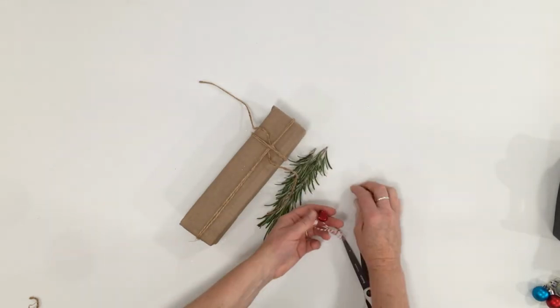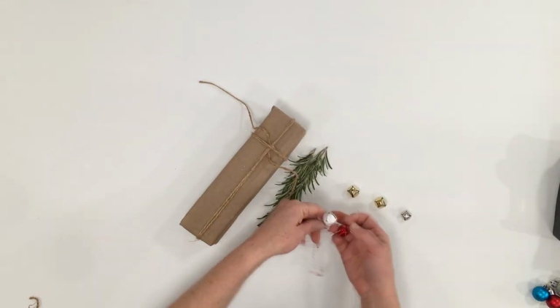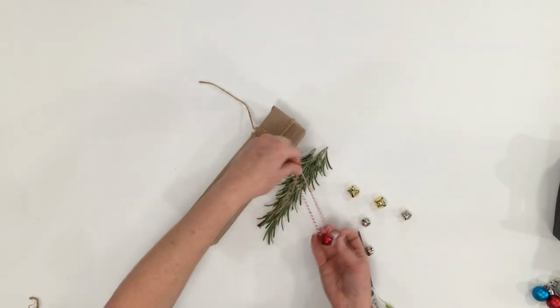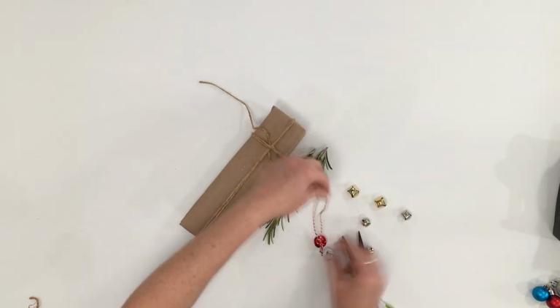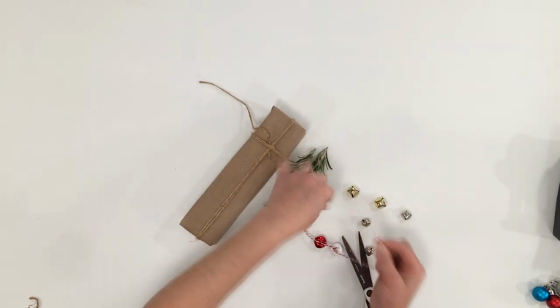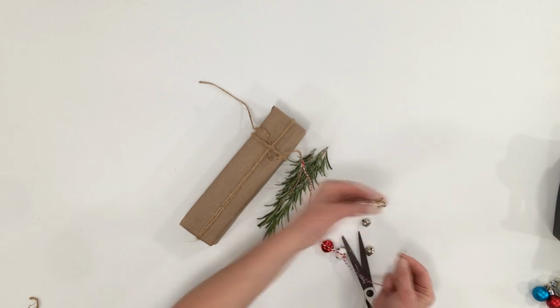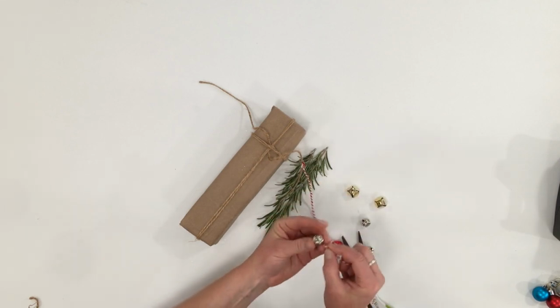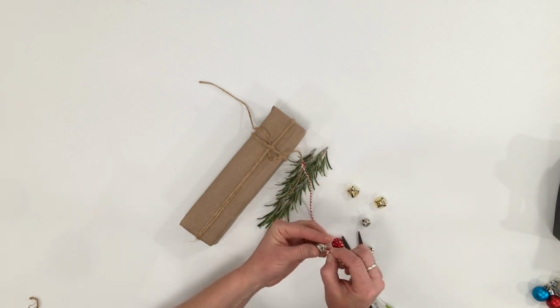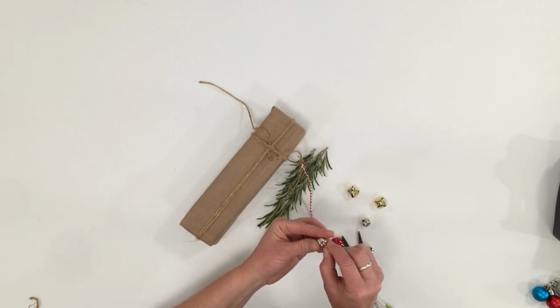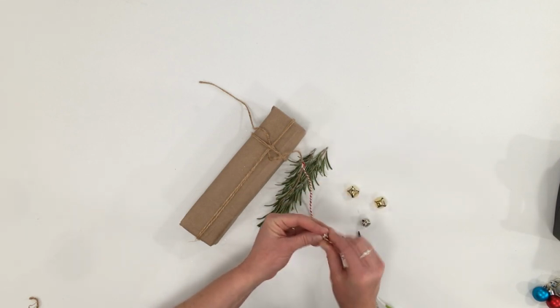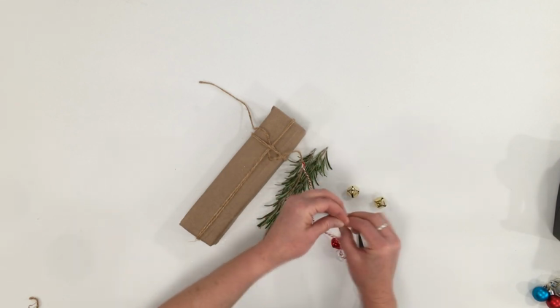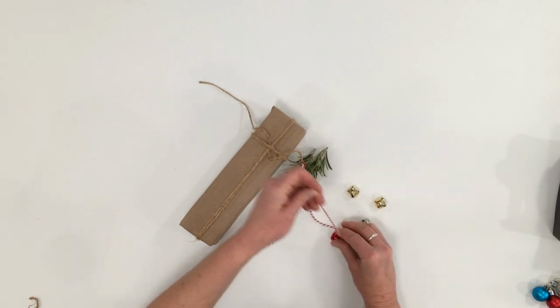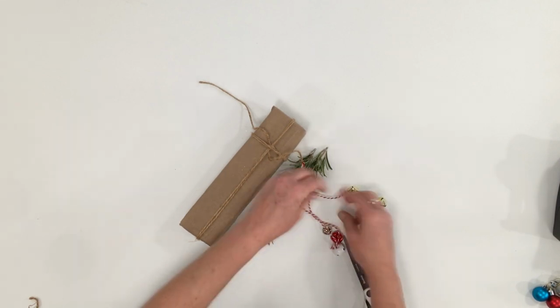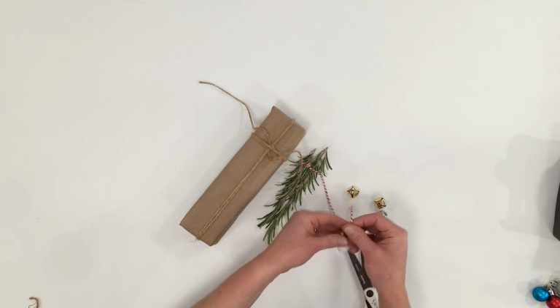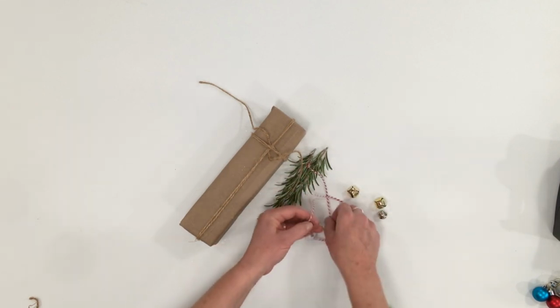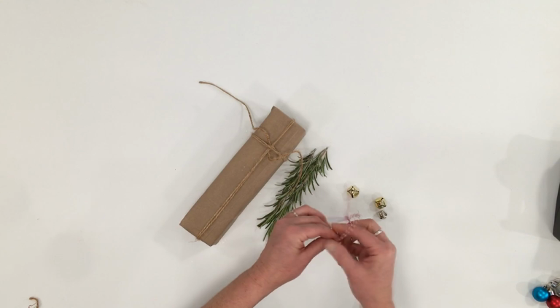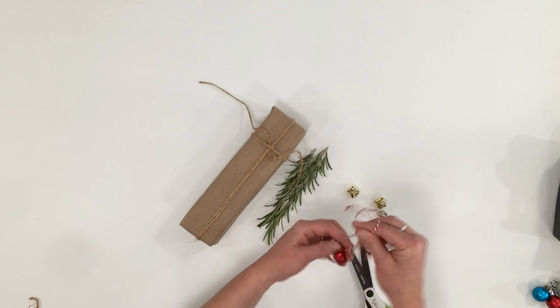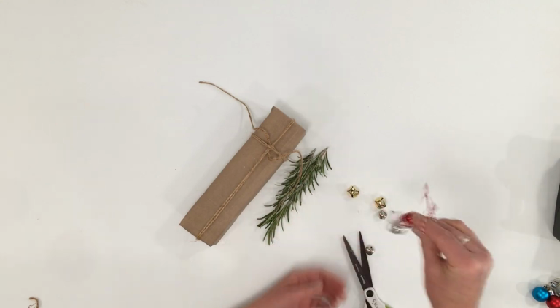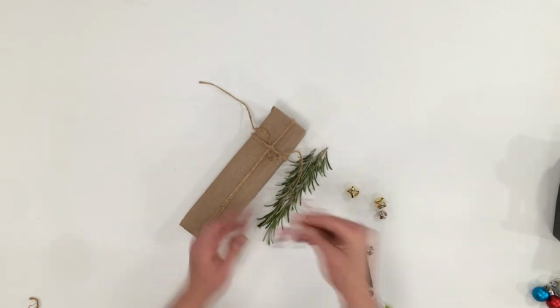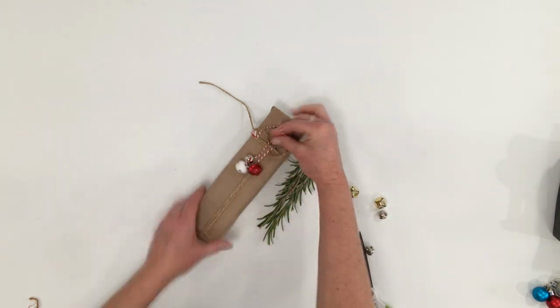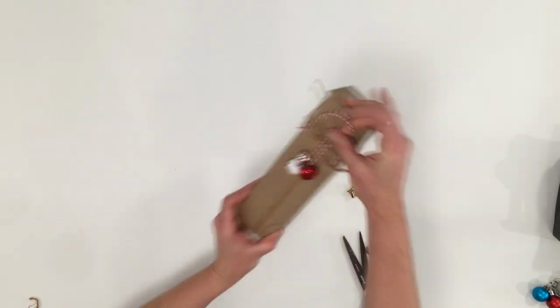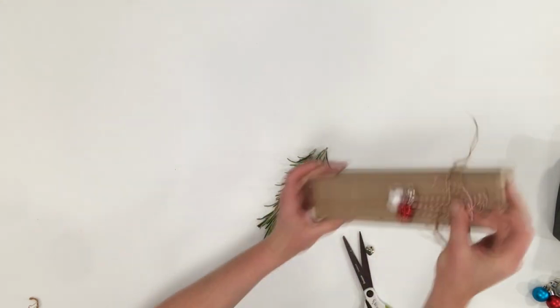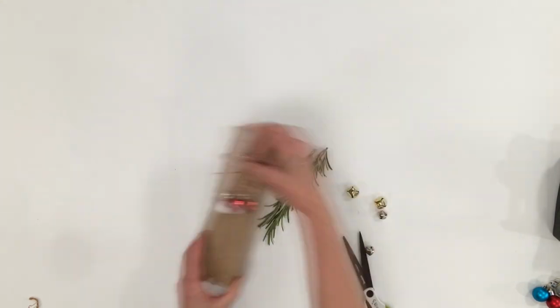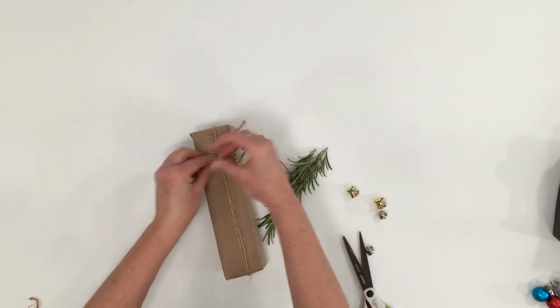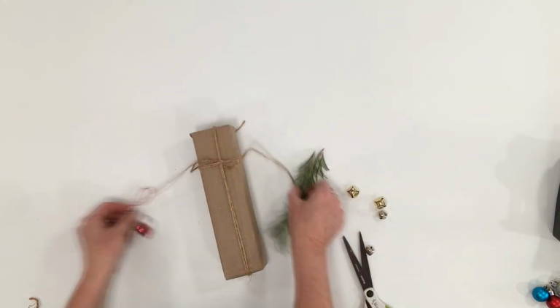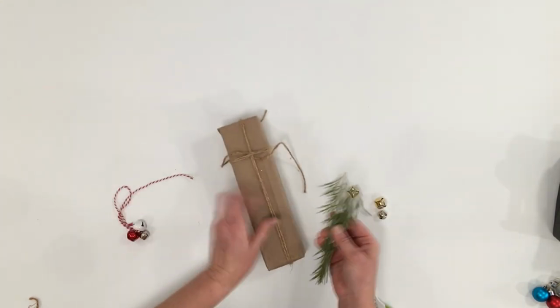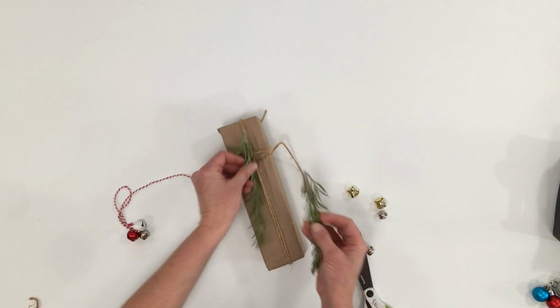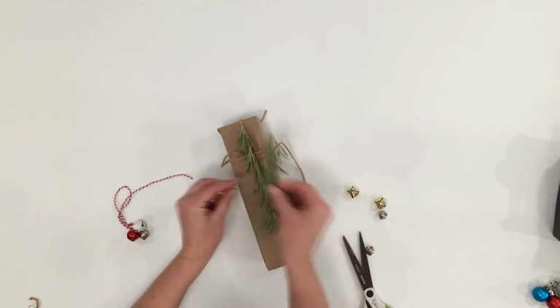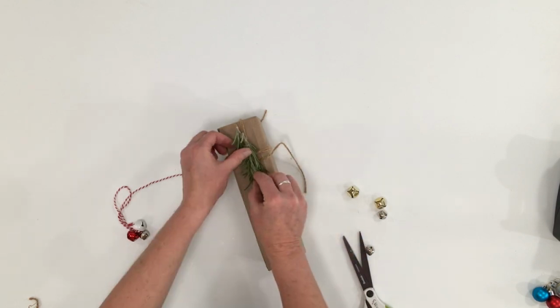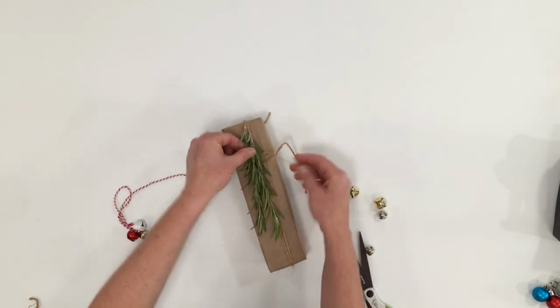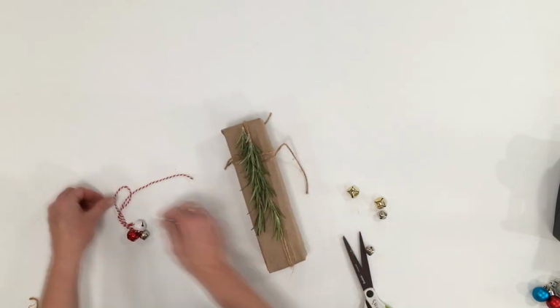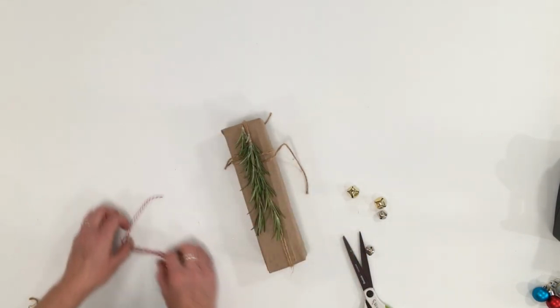Adding some jingle bells — just like we did the bobbles — along with a little bit of greenery is a great combination. The red bells or silver bells with the greenery and the brown paper look really nice together. So many fun things you can do.